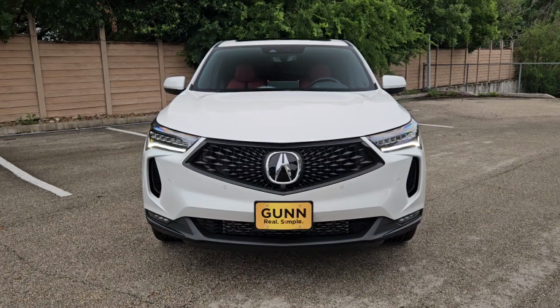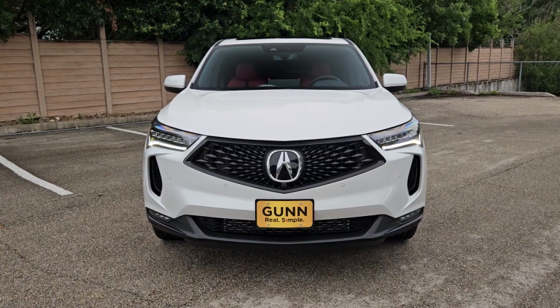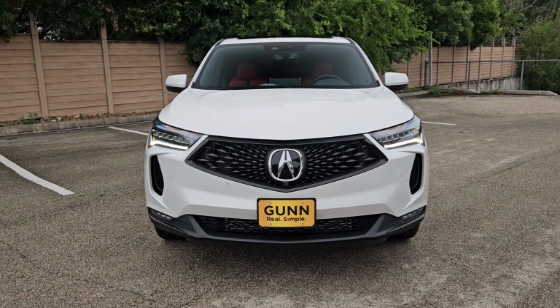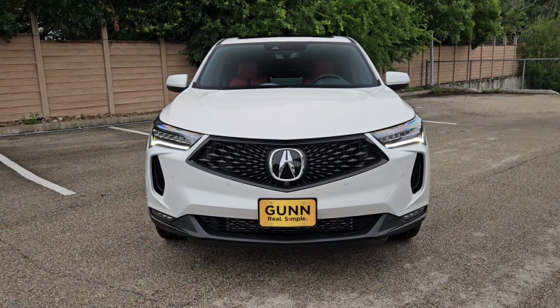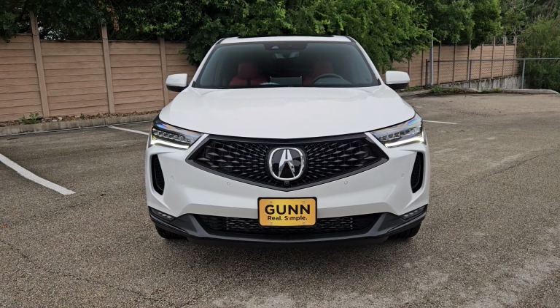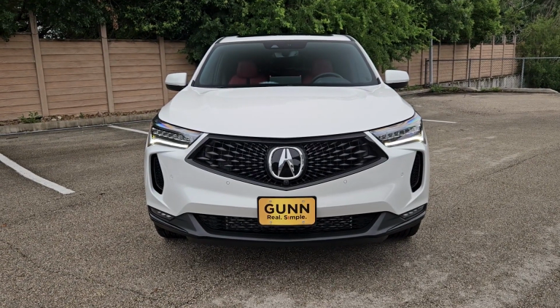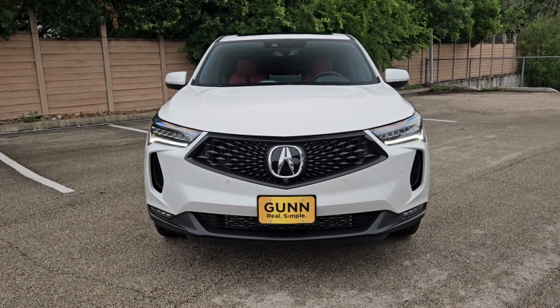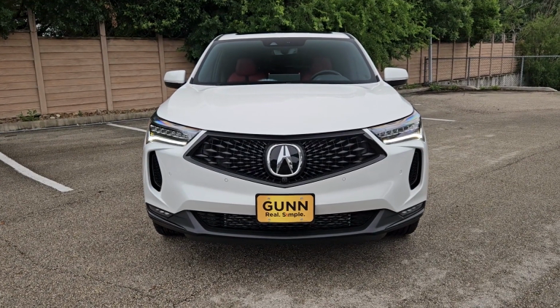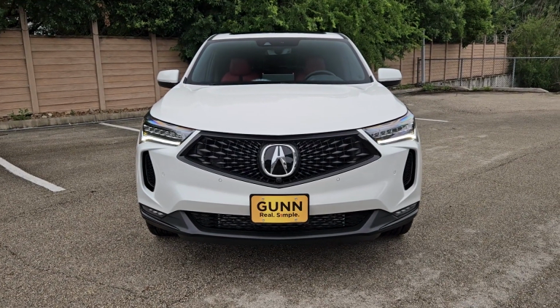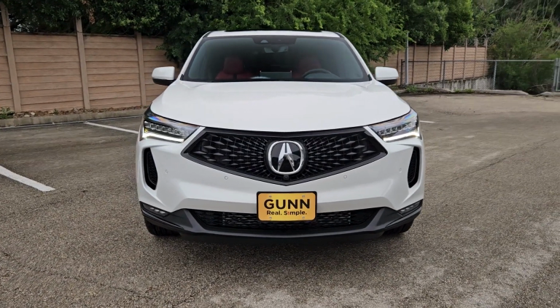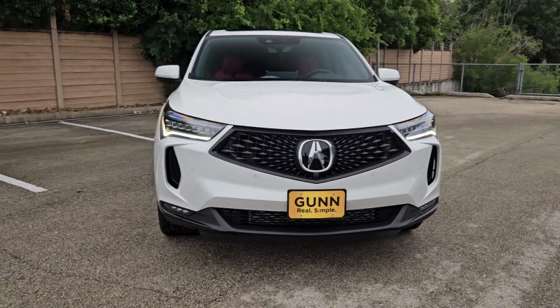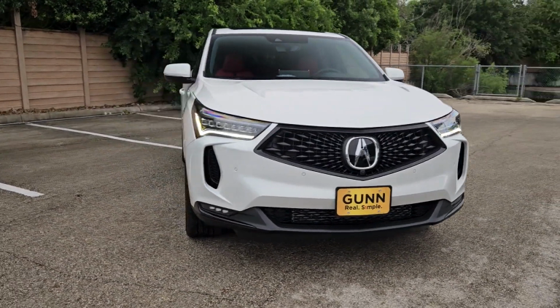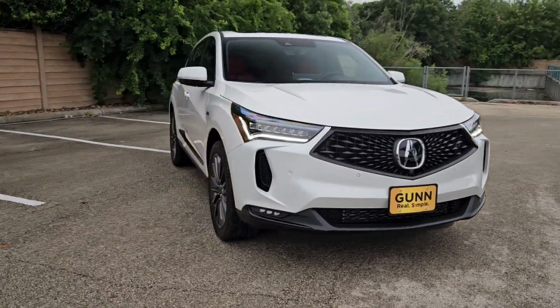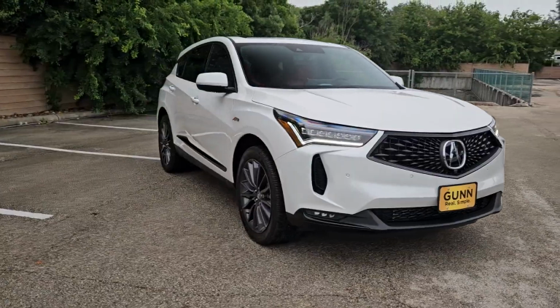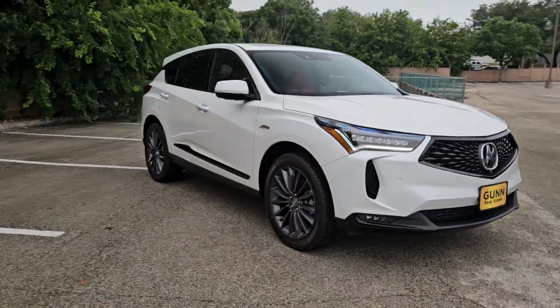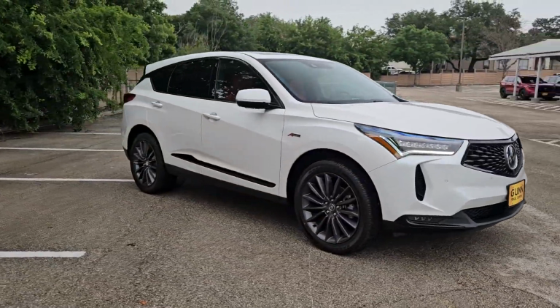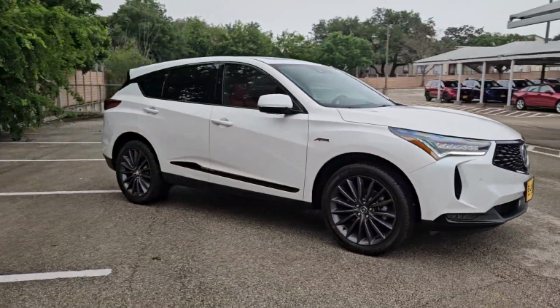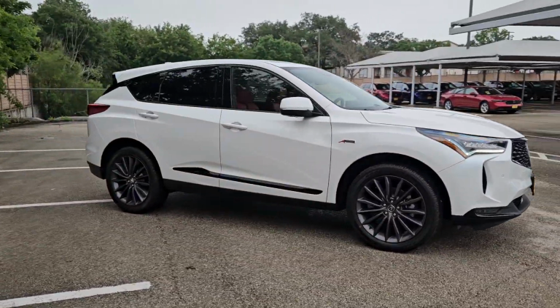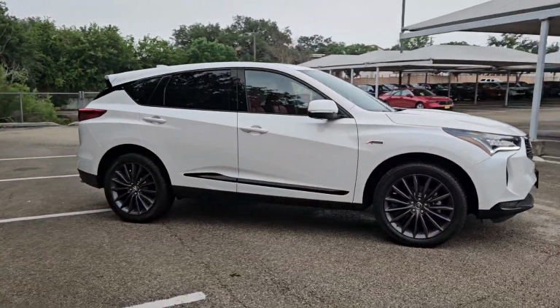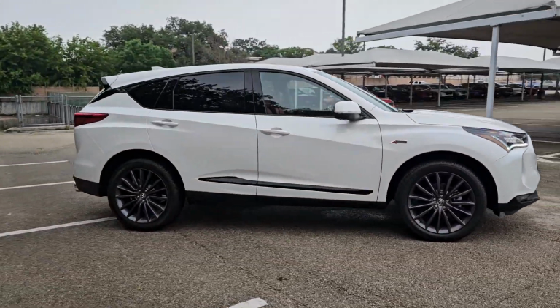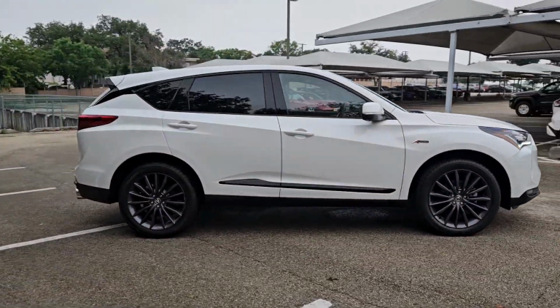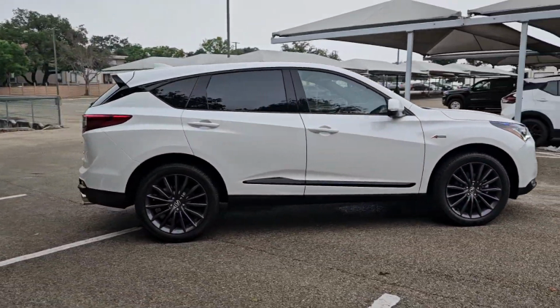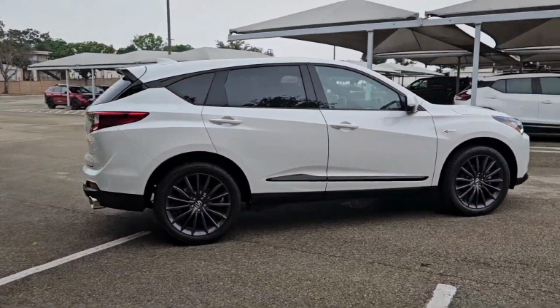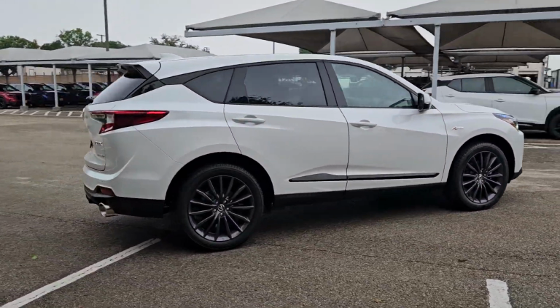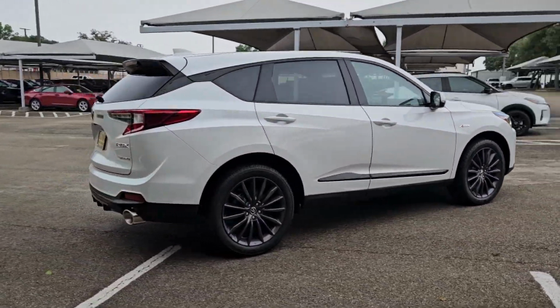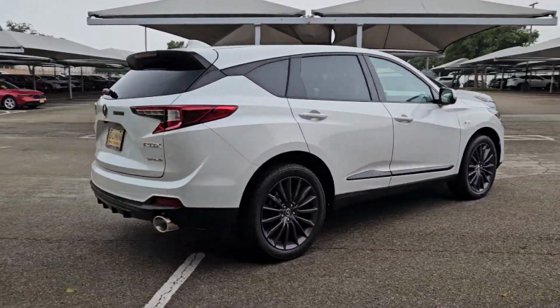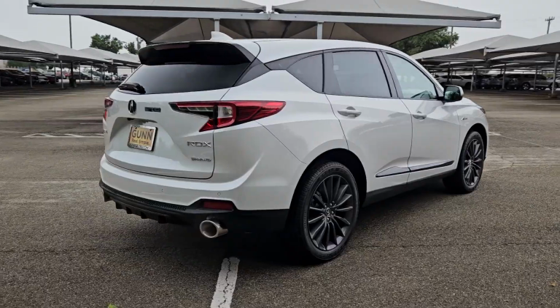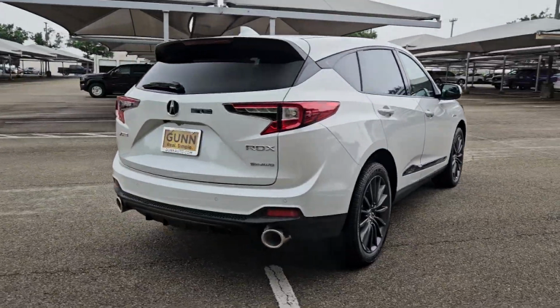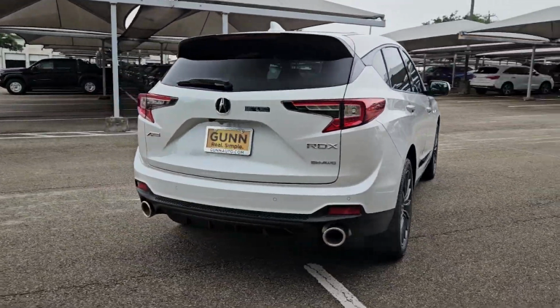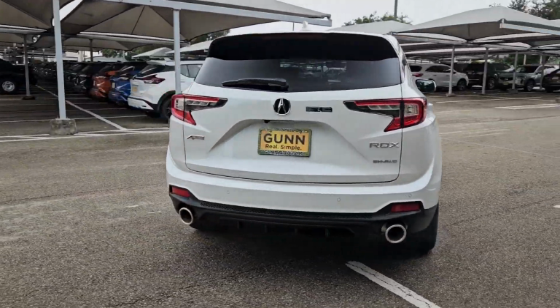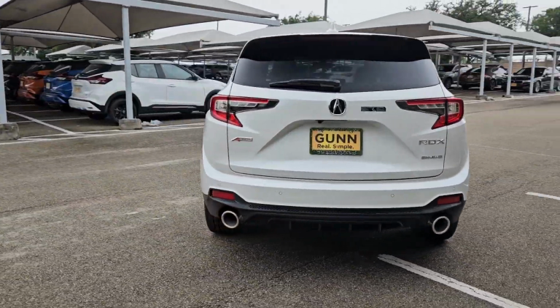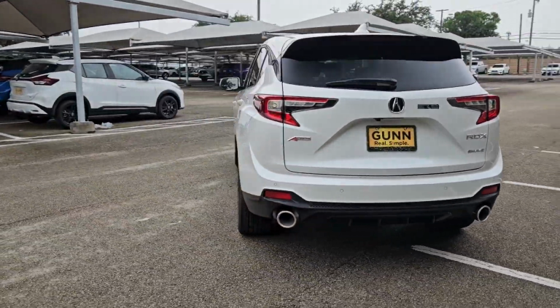Get into a car with value. 2024 Acura RDX. Who says you can't have it all? The RDX delivers performance, luxury, handling, and comfort all in a crossover SUV.